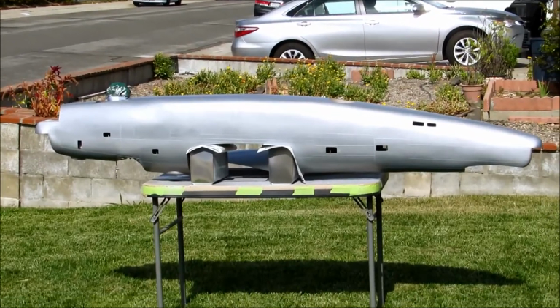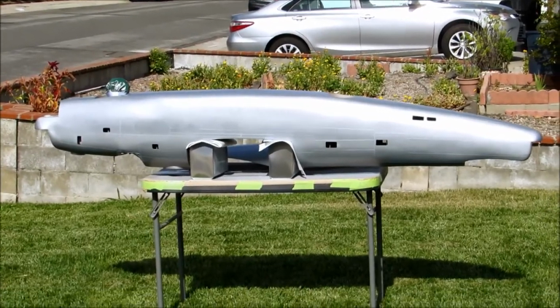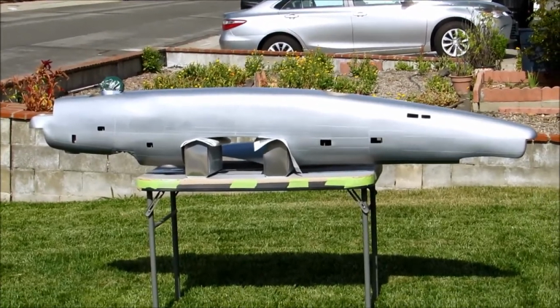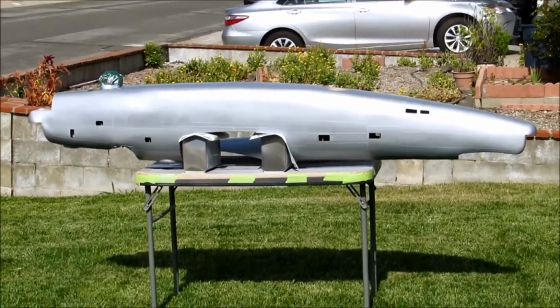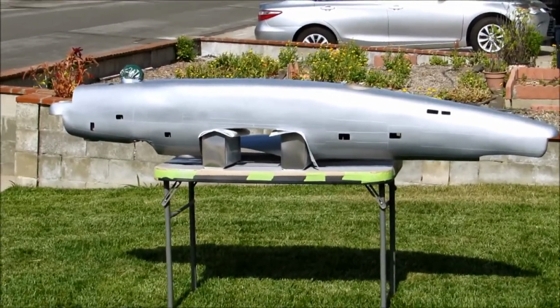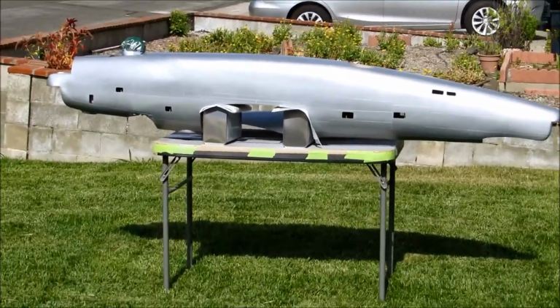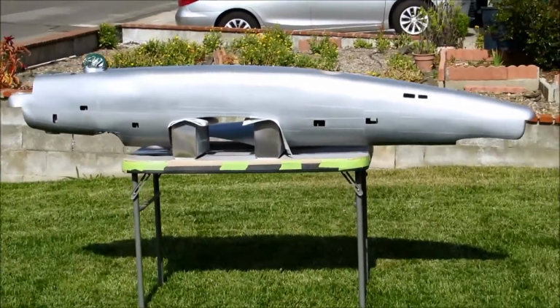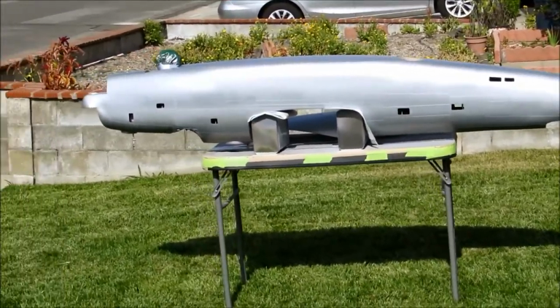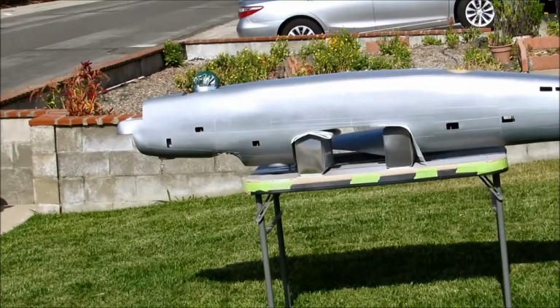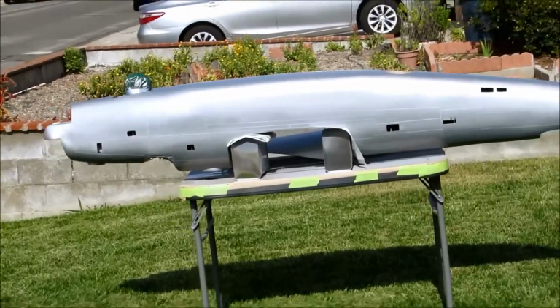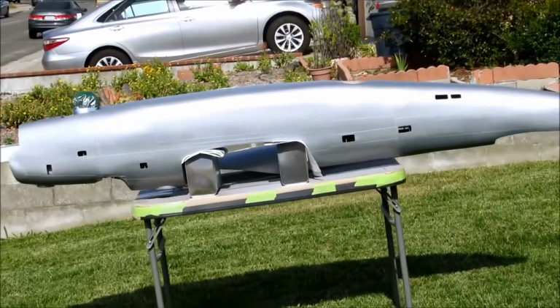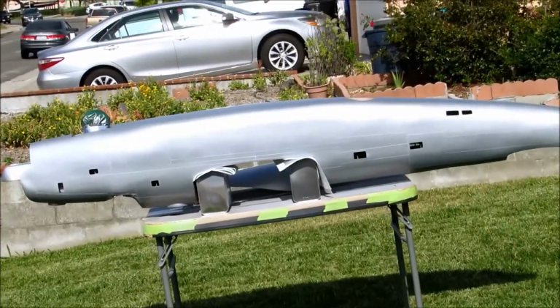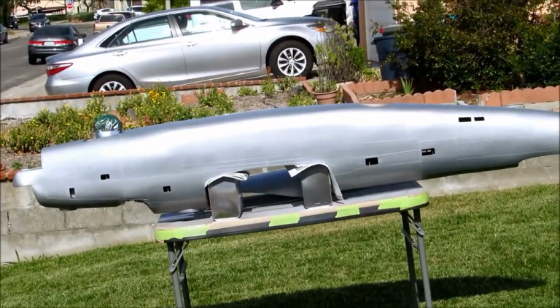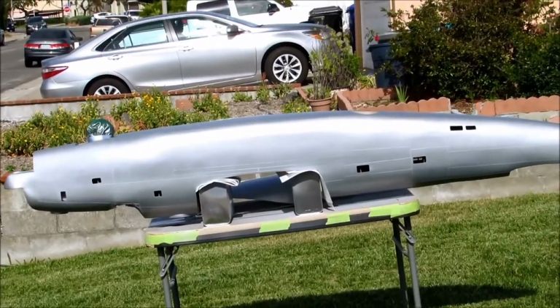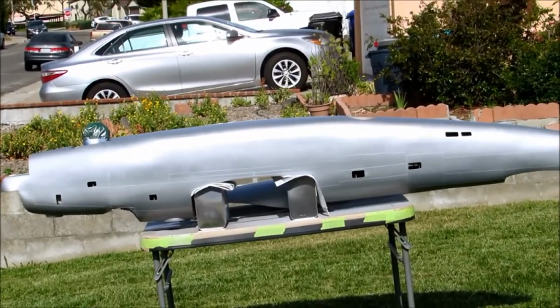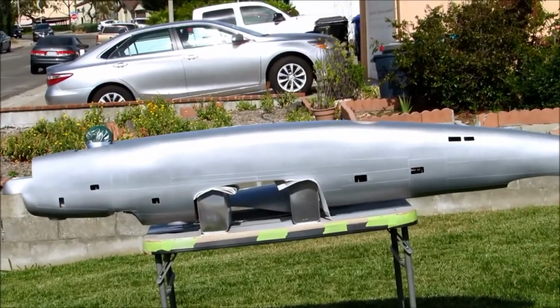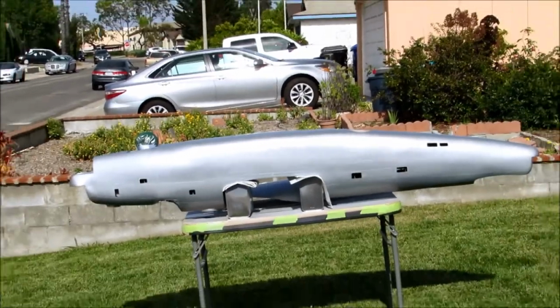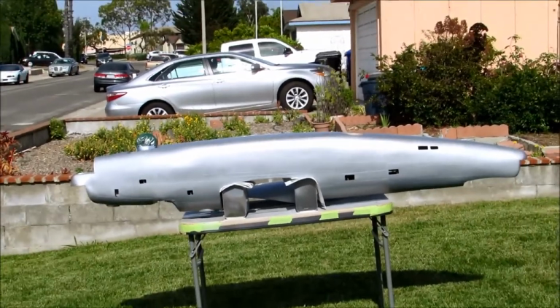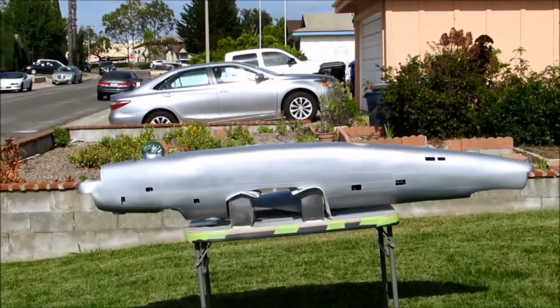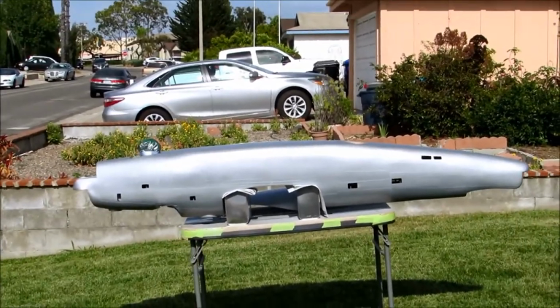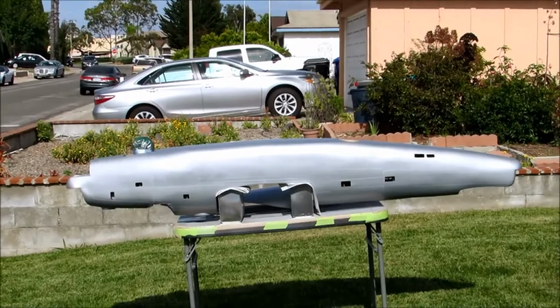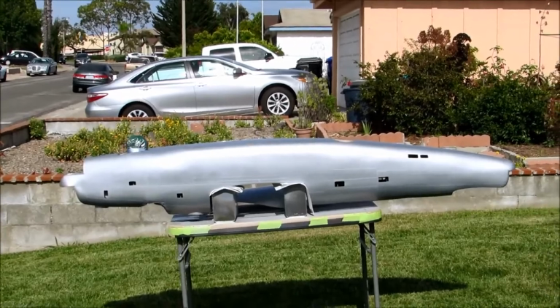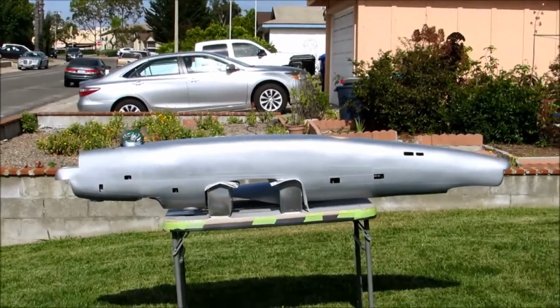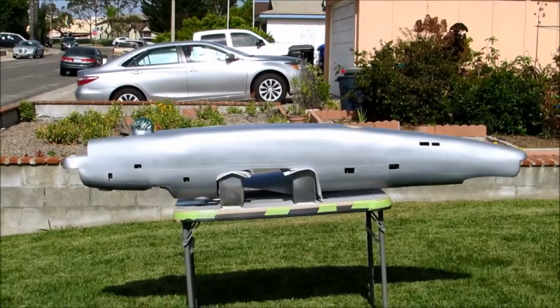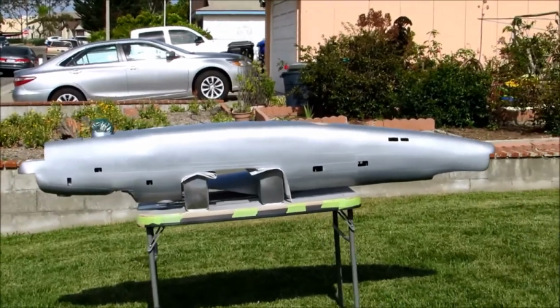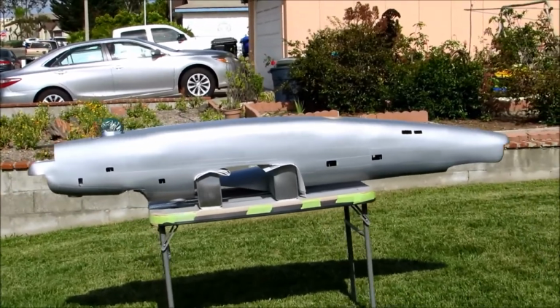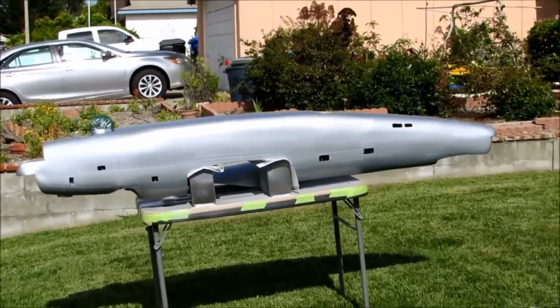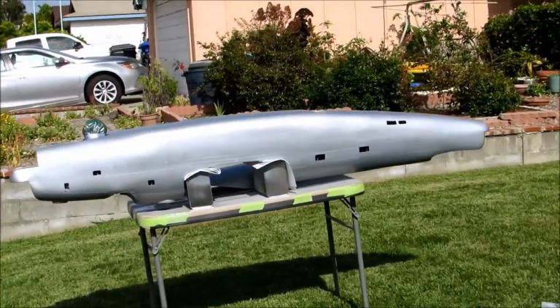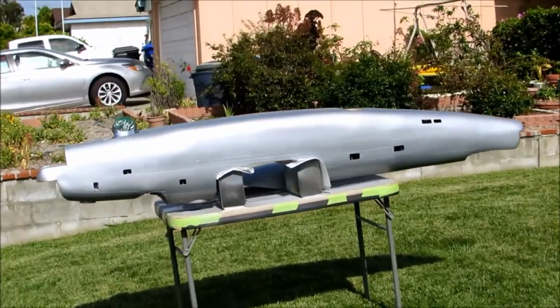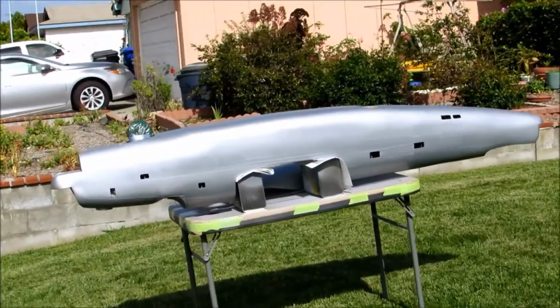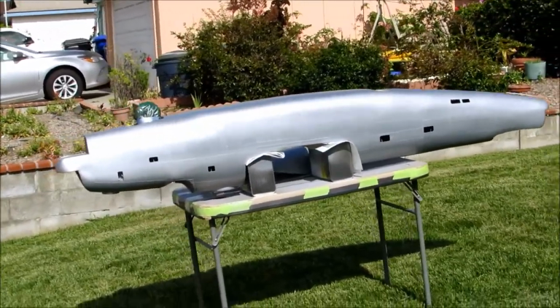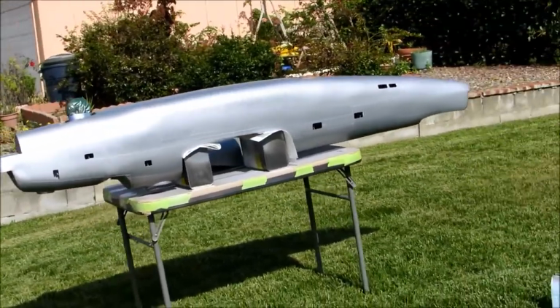Hey guys, Don Rice here, and what we're looking at is the upside down fuselage of a 12 foot wingspan Don Smith B-24.